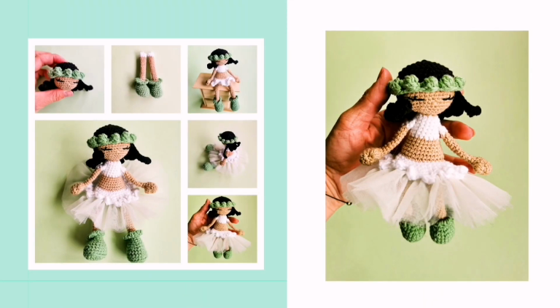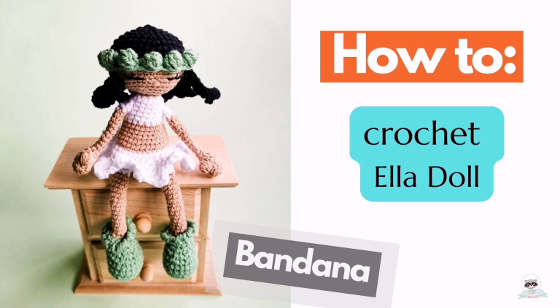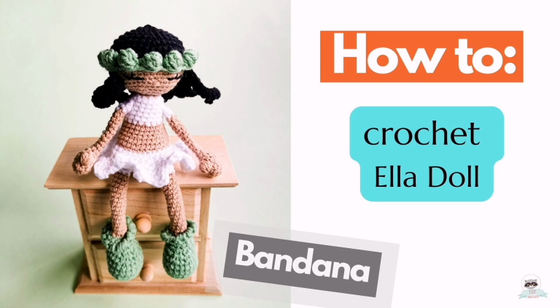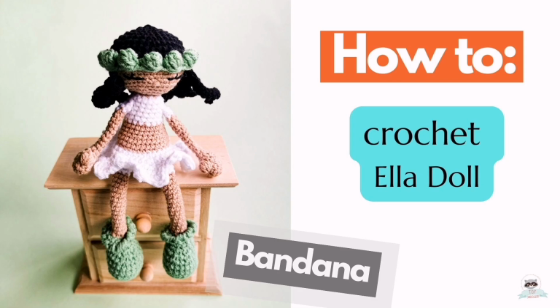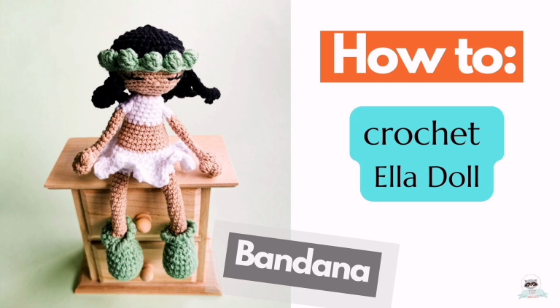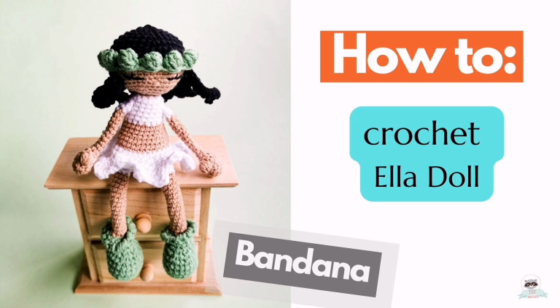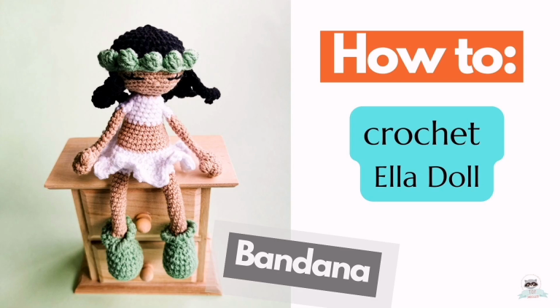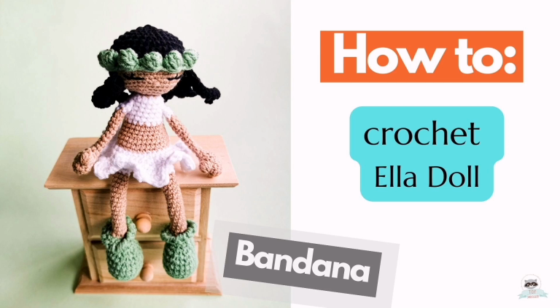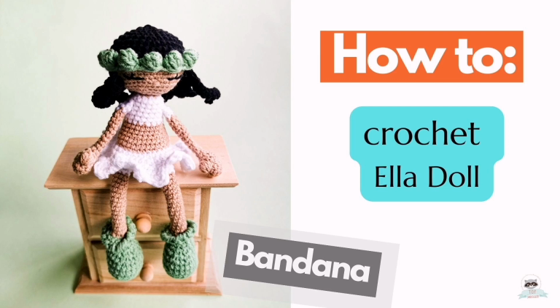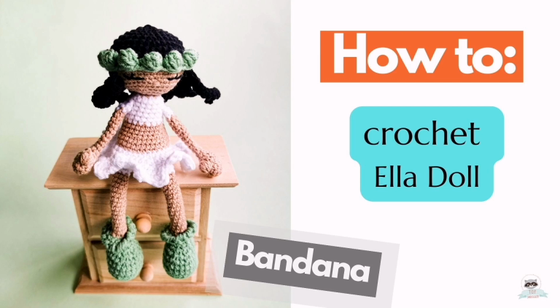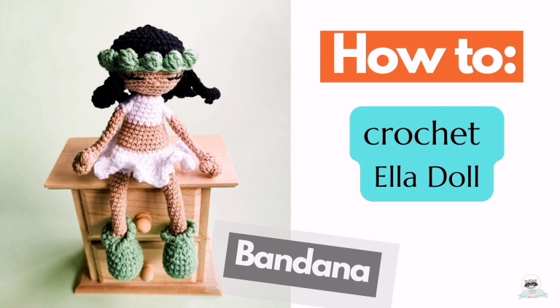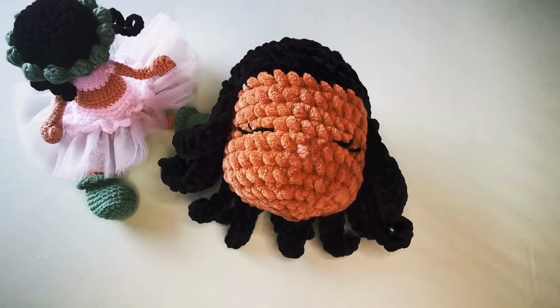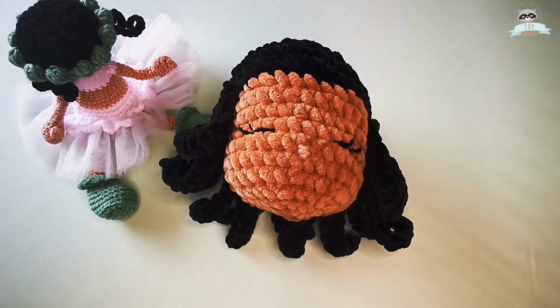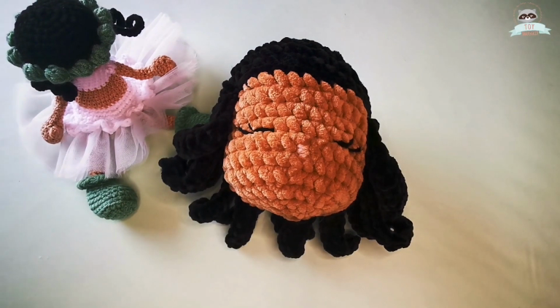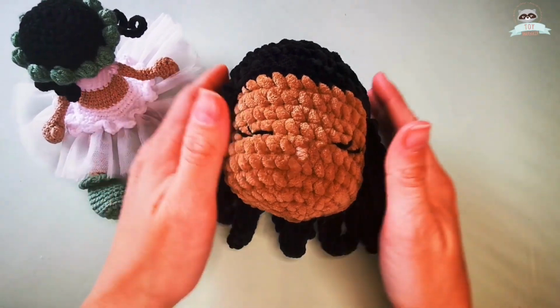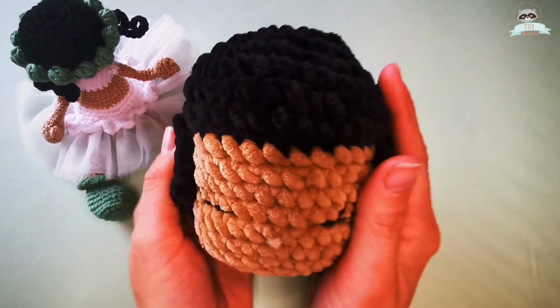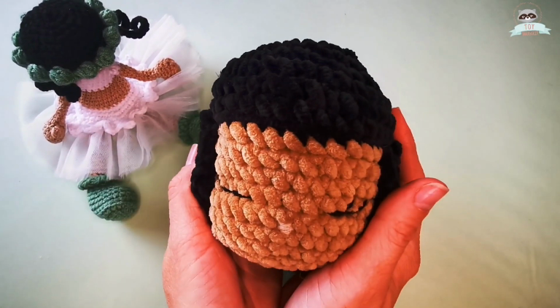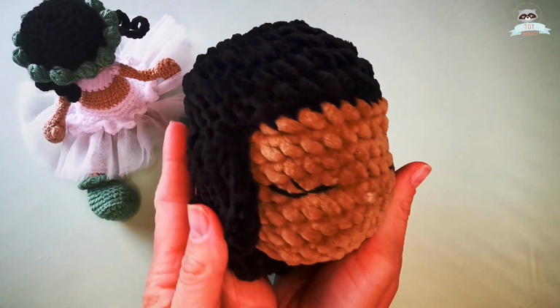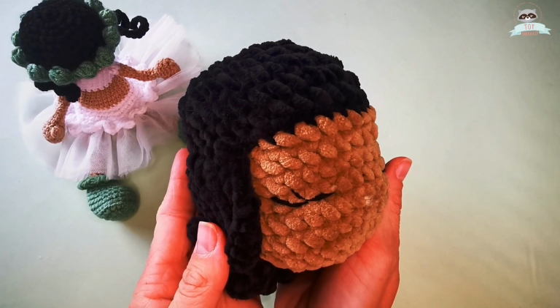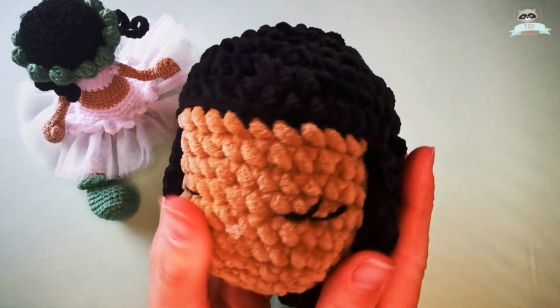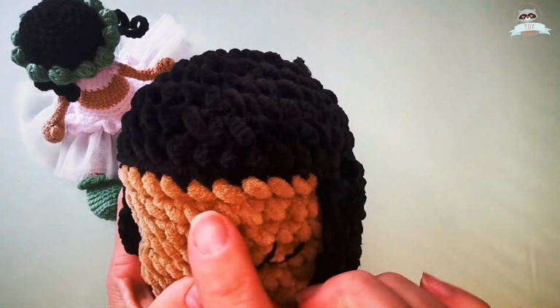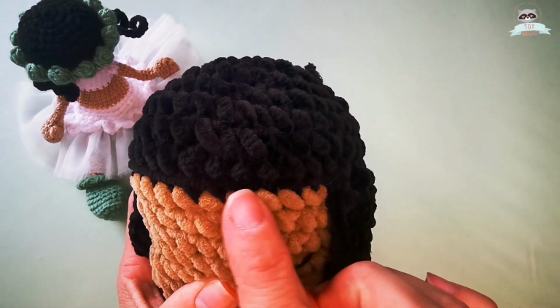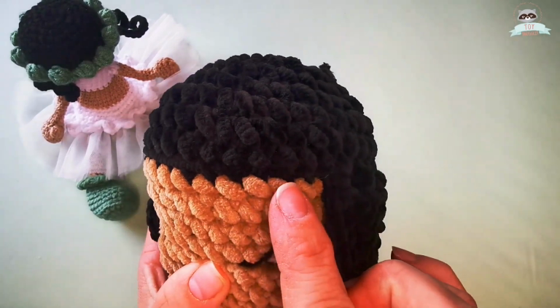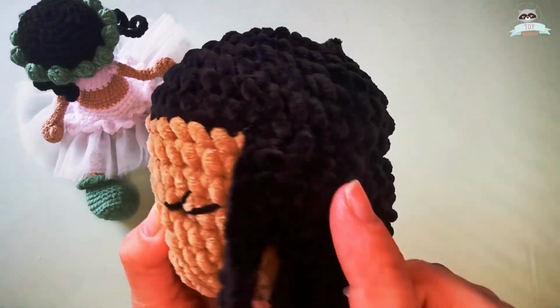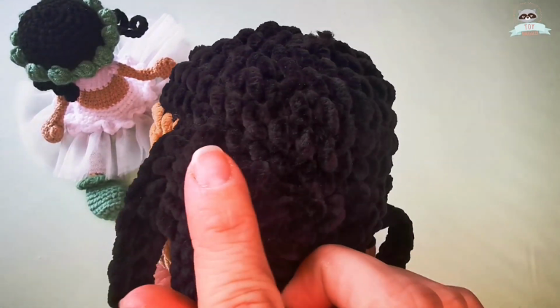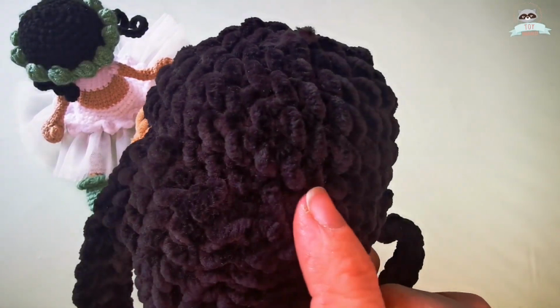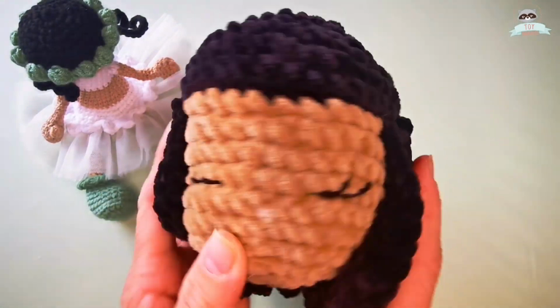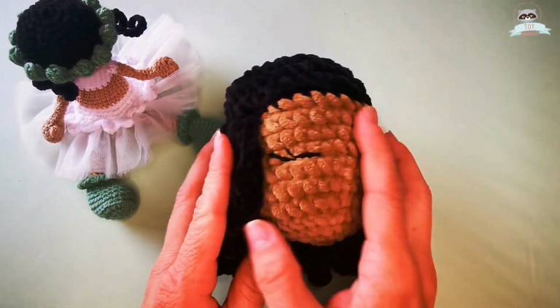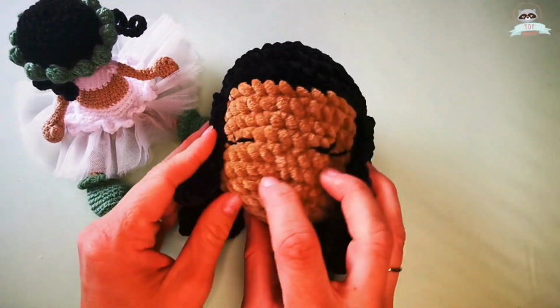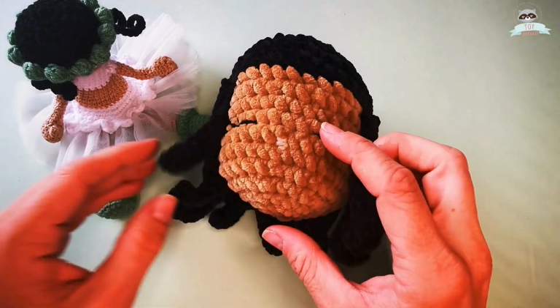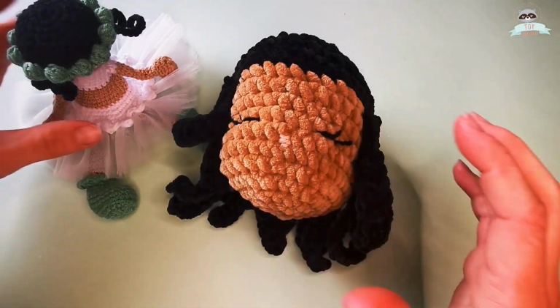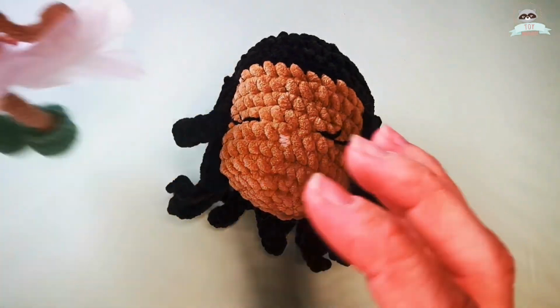Hello, this will be our last video for the Ella doll tutorial. We will work on the bandana, and after we finish the head with the bandana on, we can take a look at how to sew the head to the body.